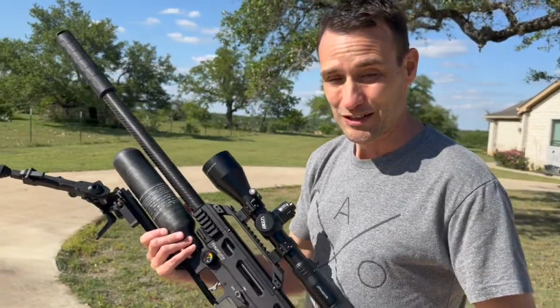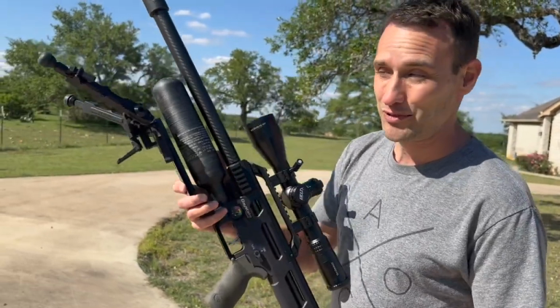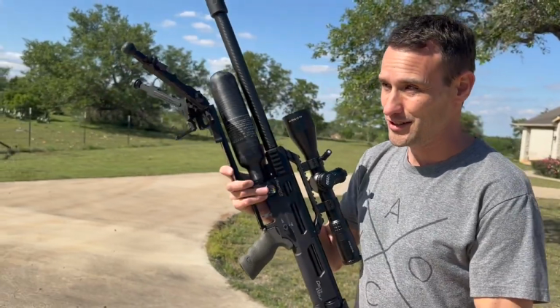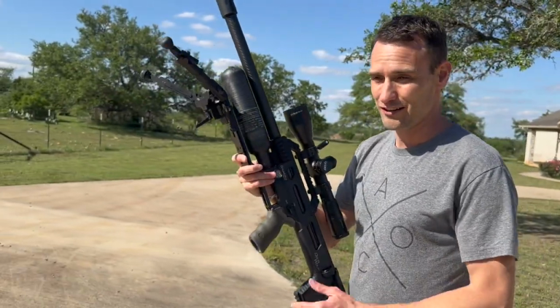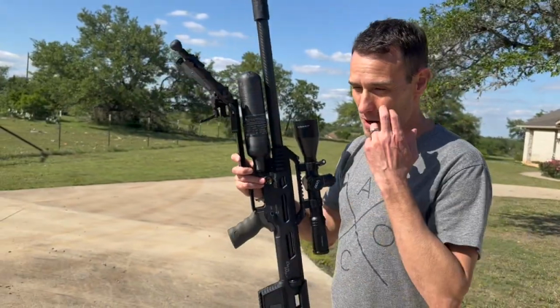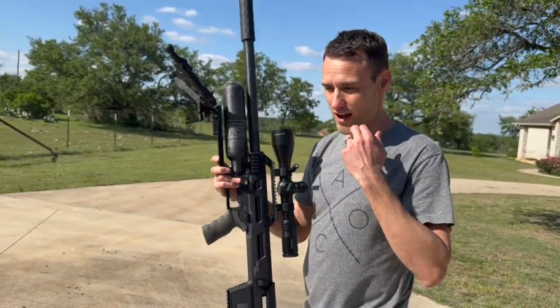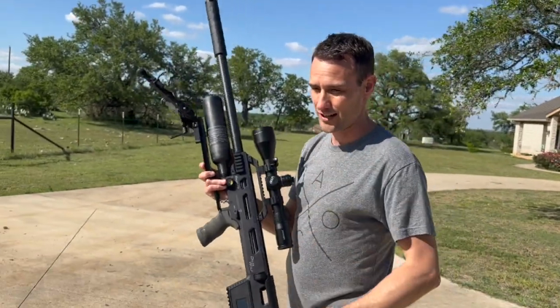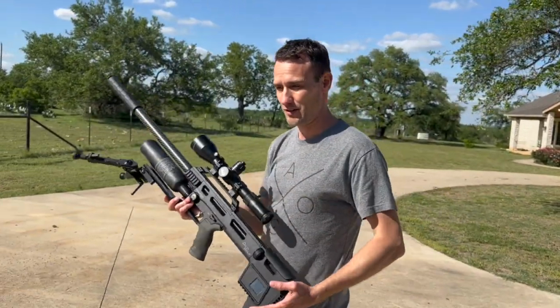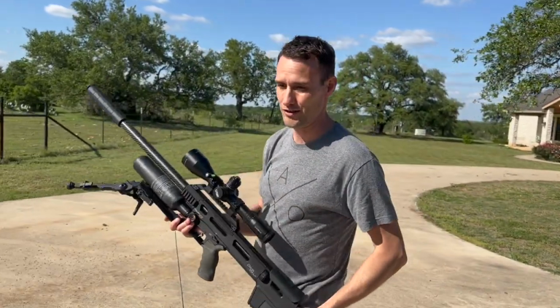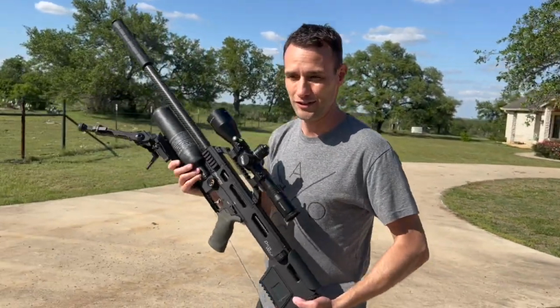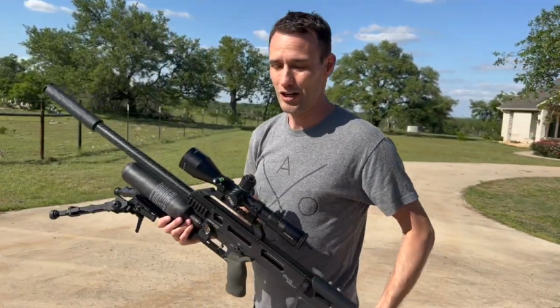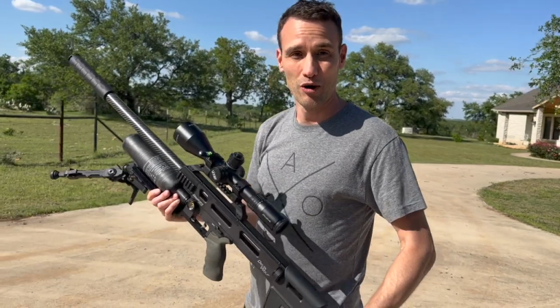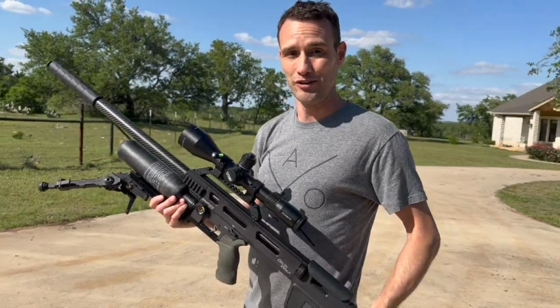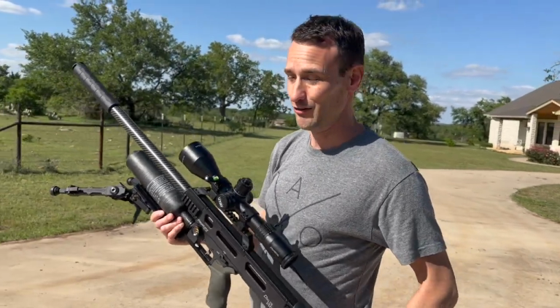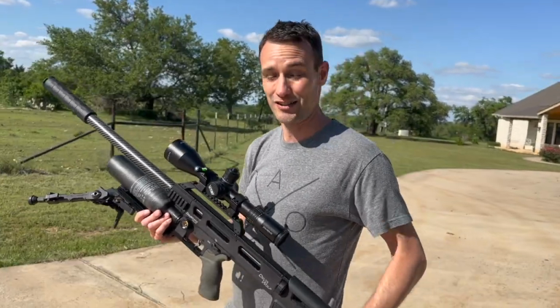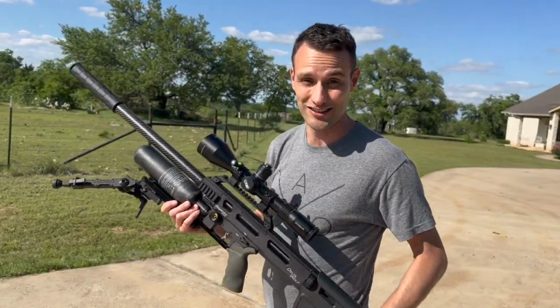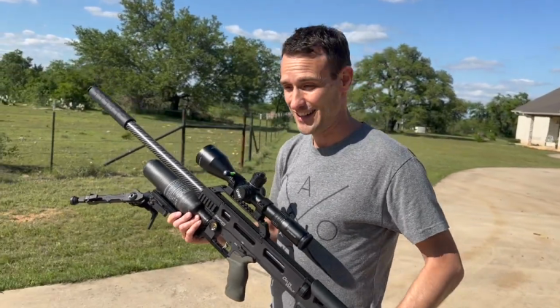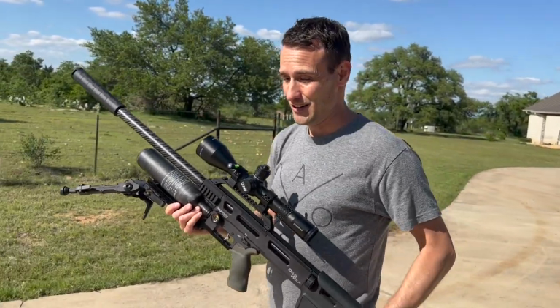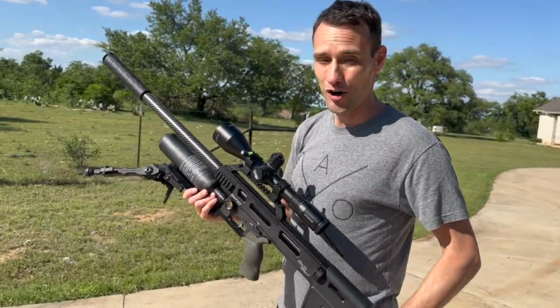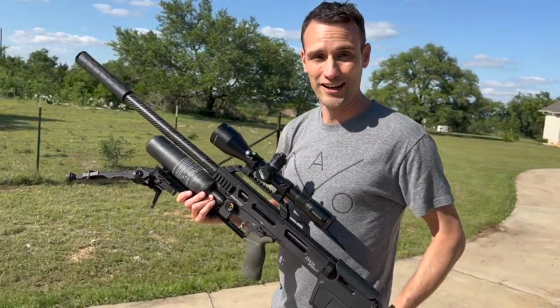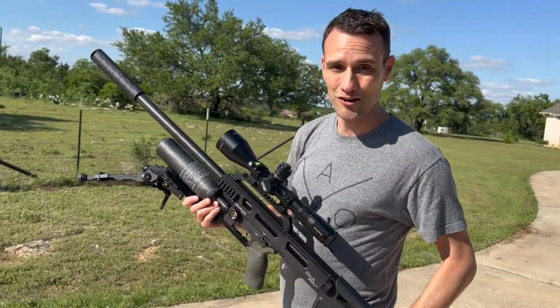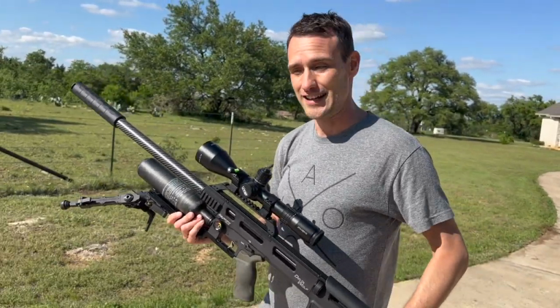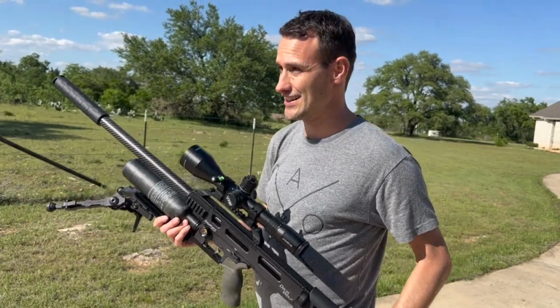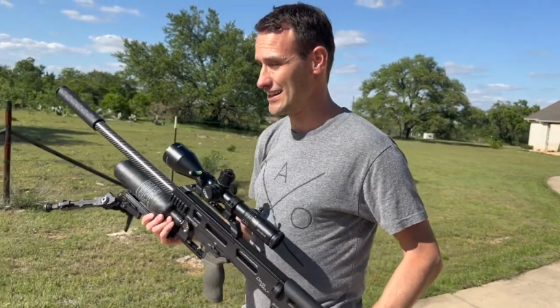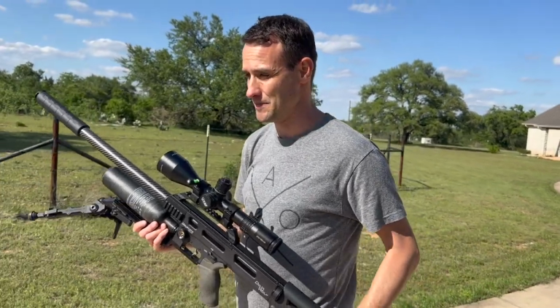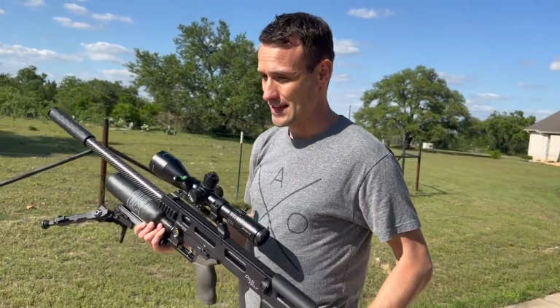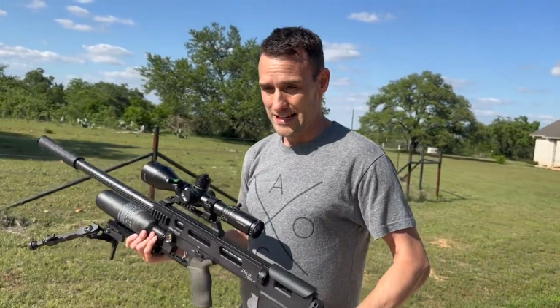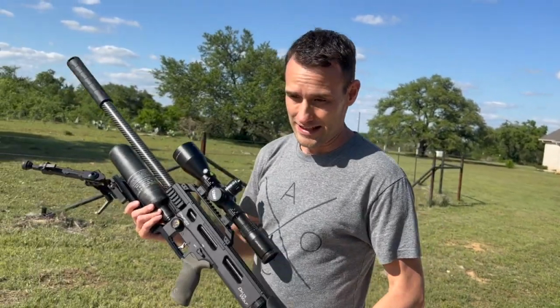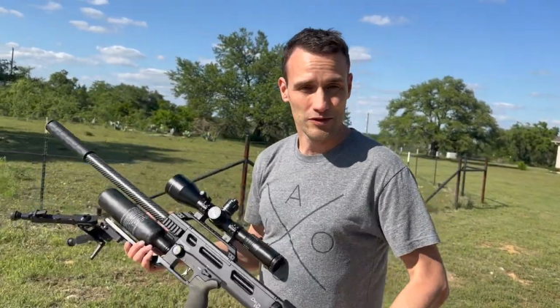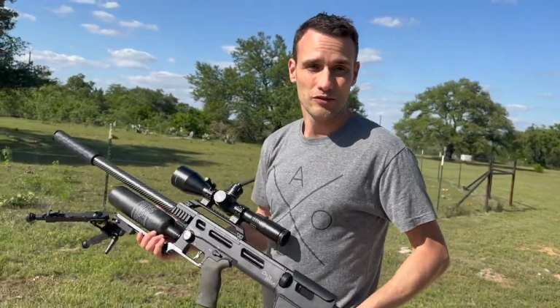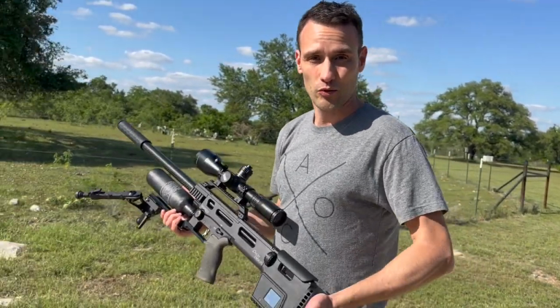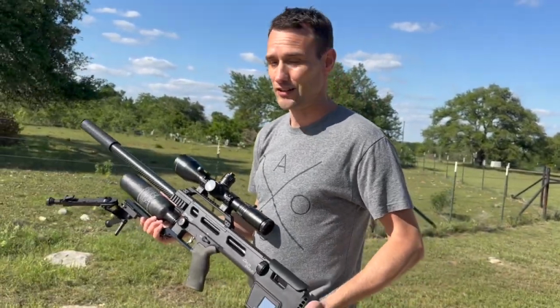Prior to this challenge, Chuck and I went through a boatload of slugs — all brands, all sizes — and that was the one that we settled on.